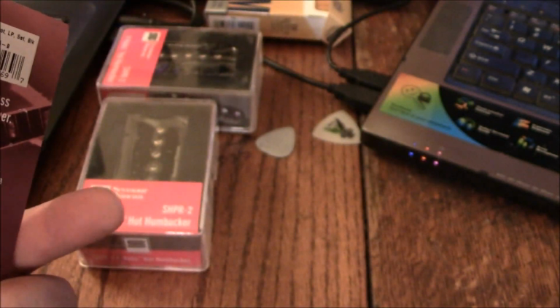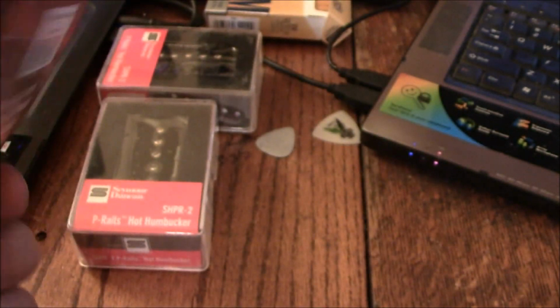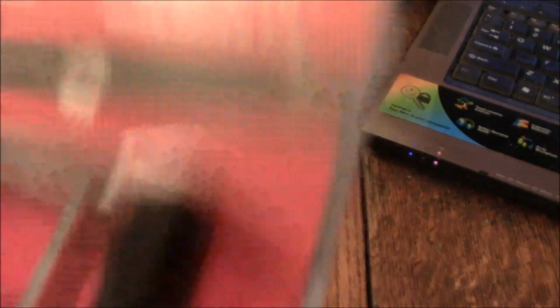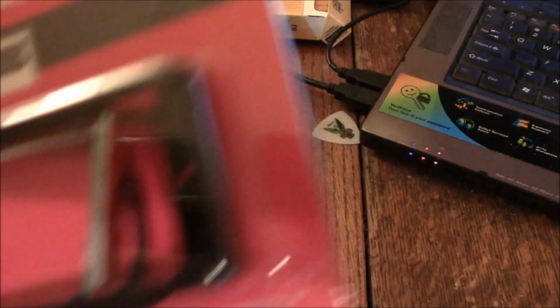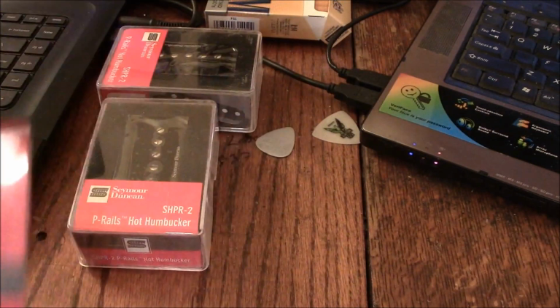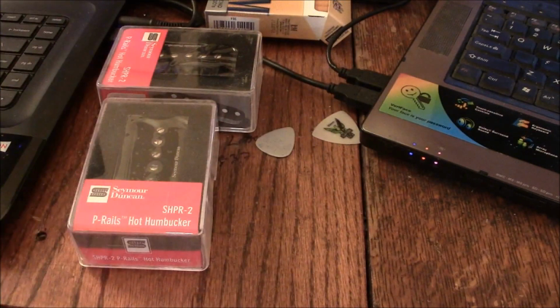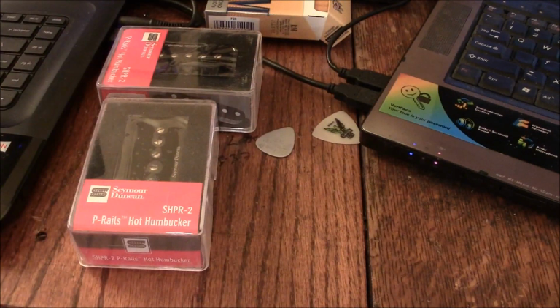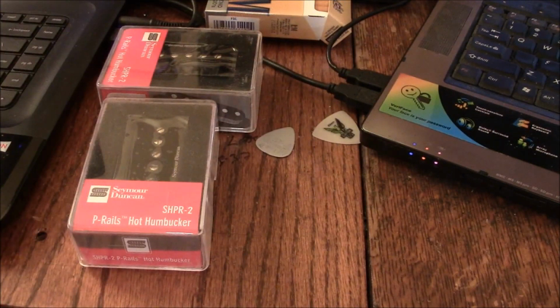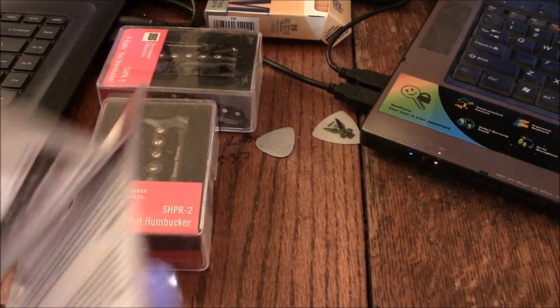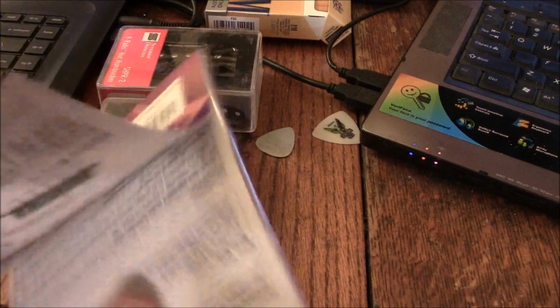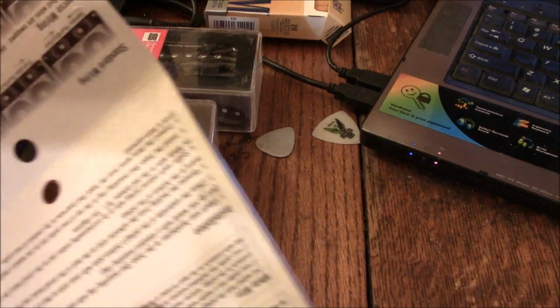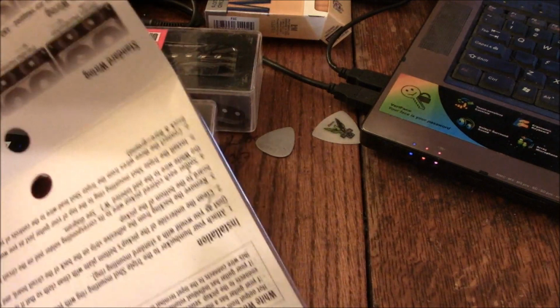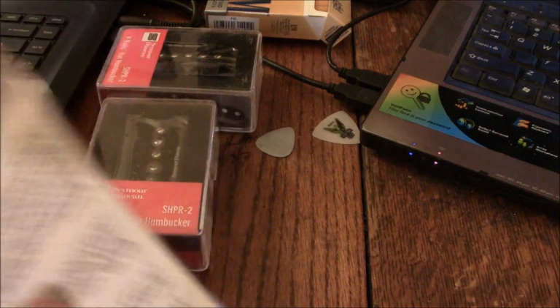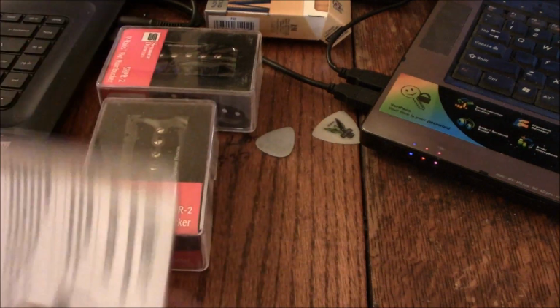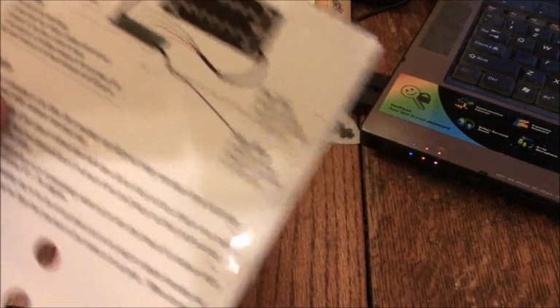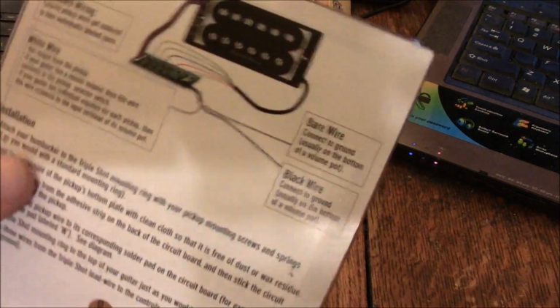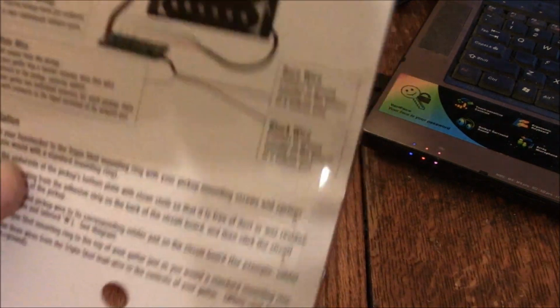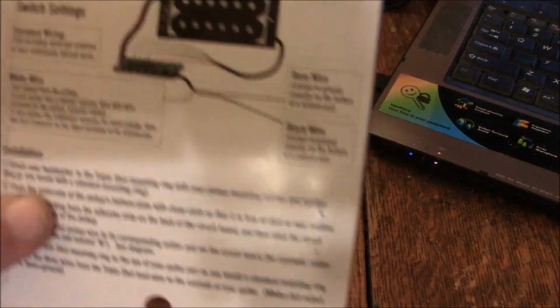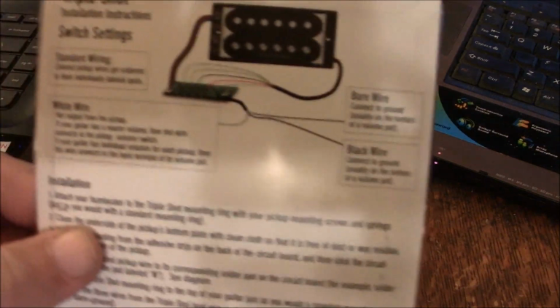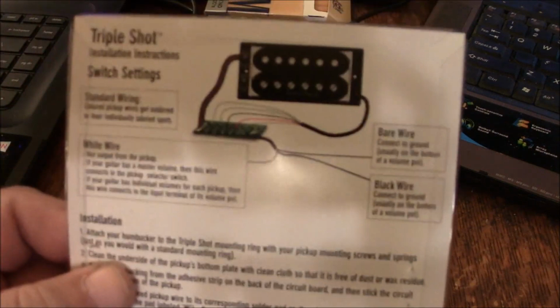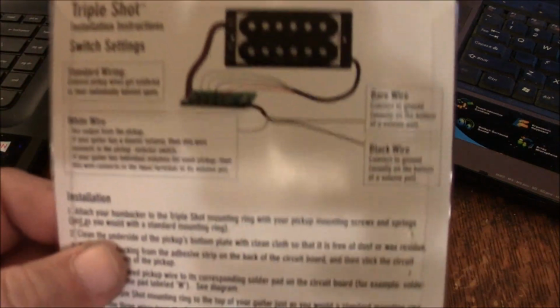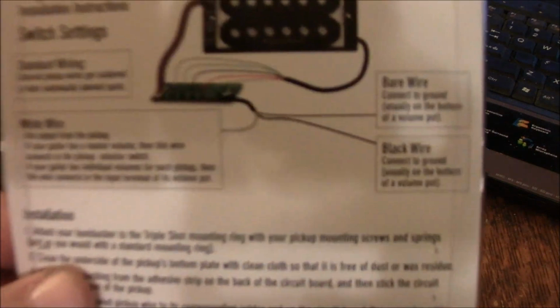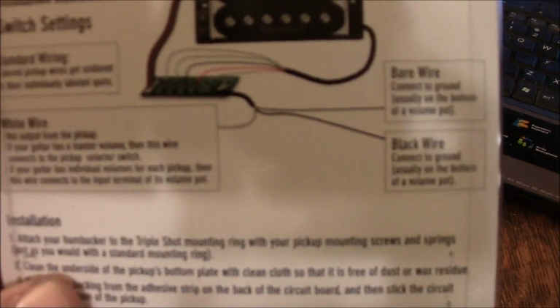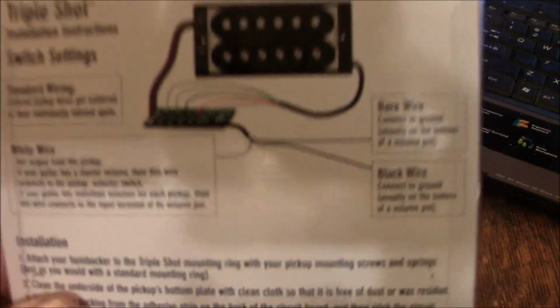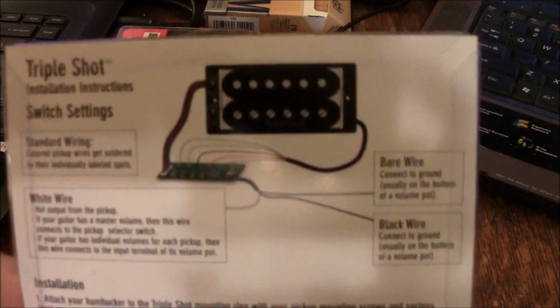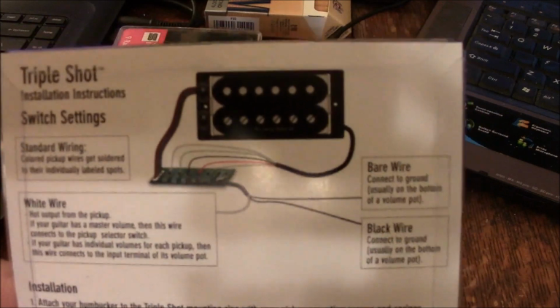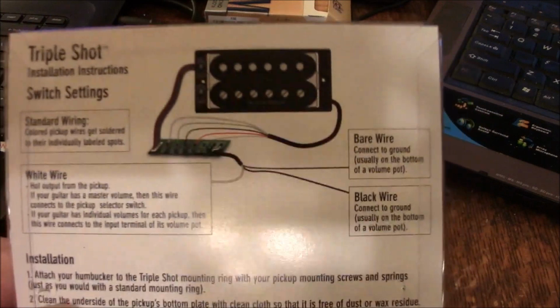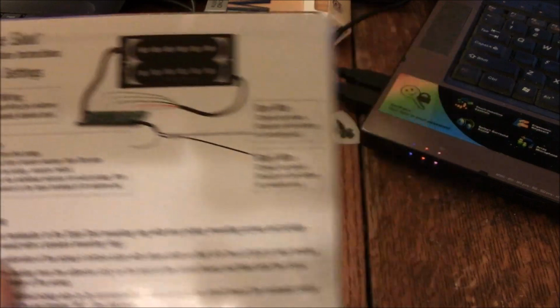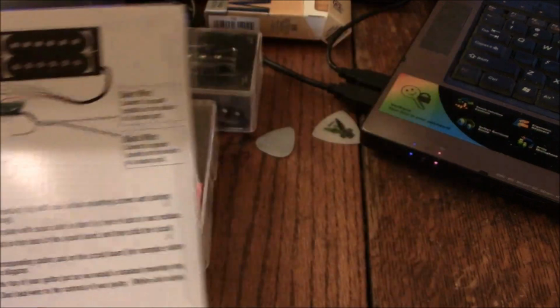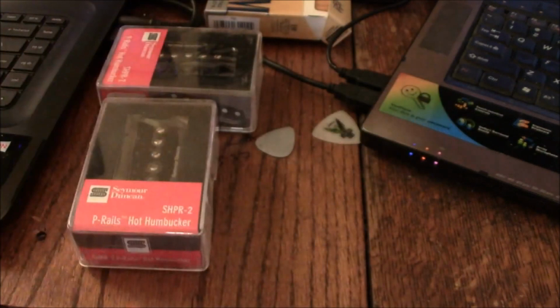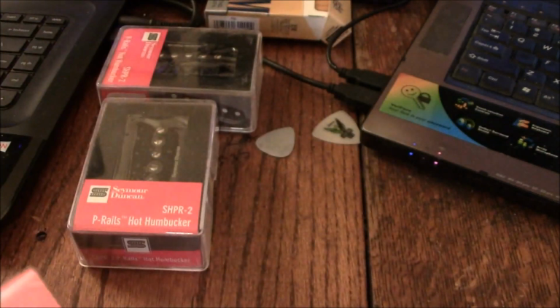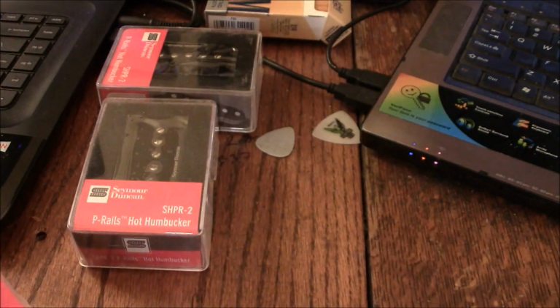All the instructions are inside this thing, and it pretty much tells you how to set it all up and do what you've got to do.